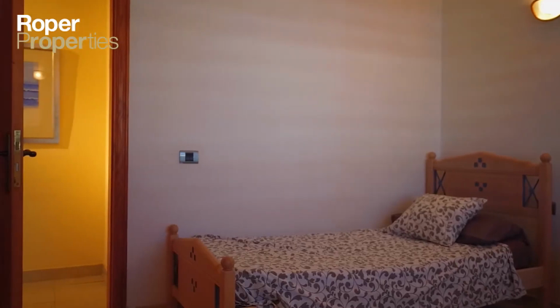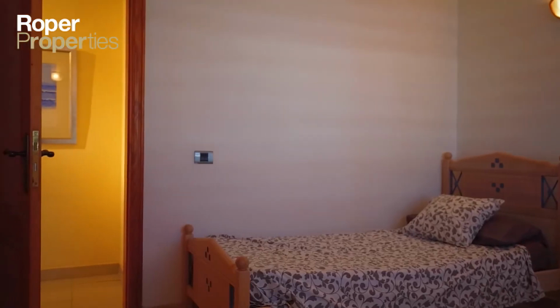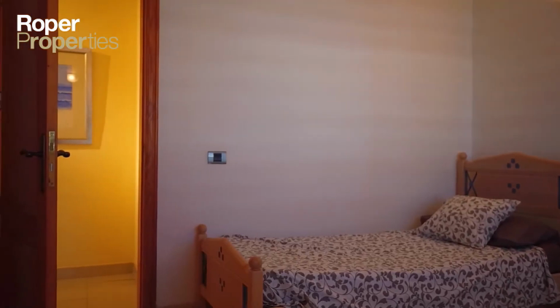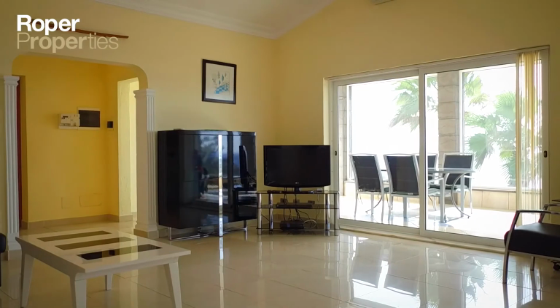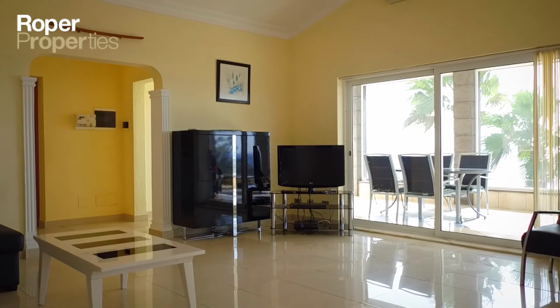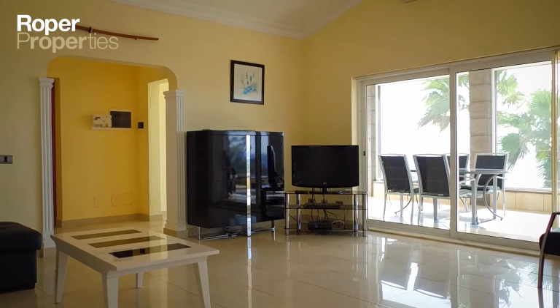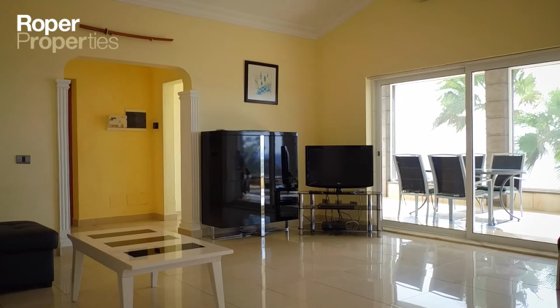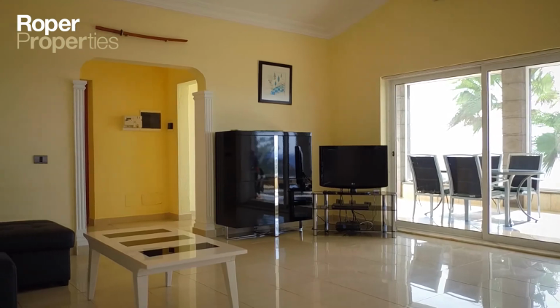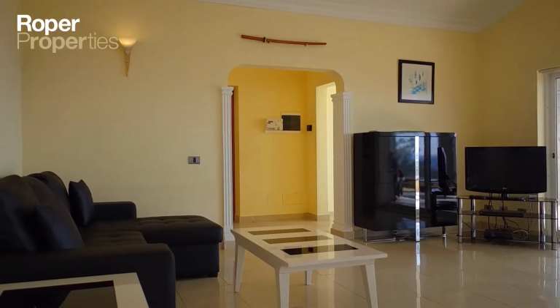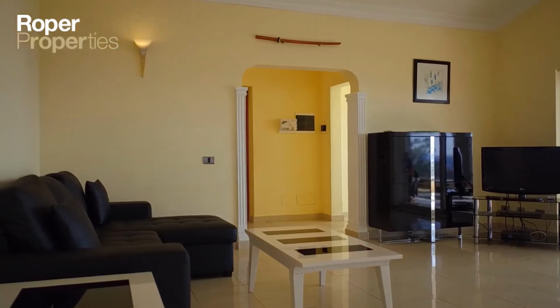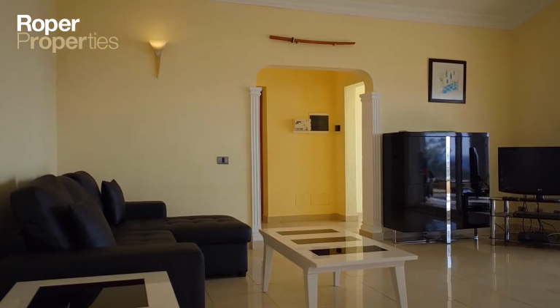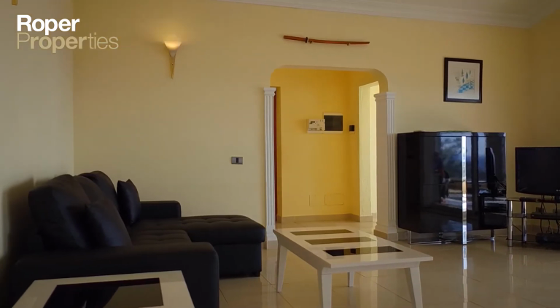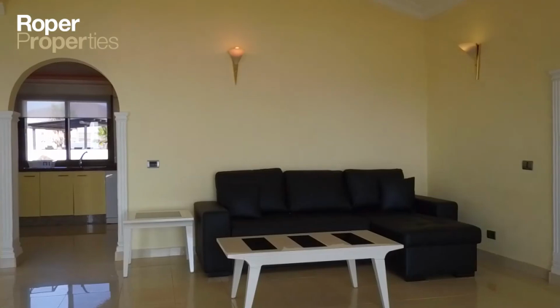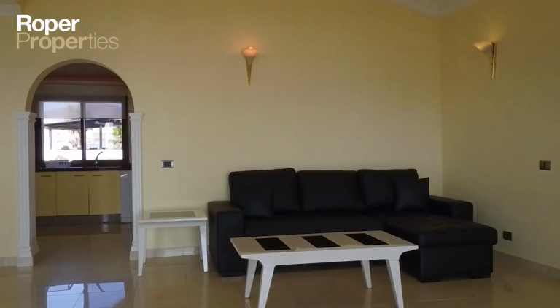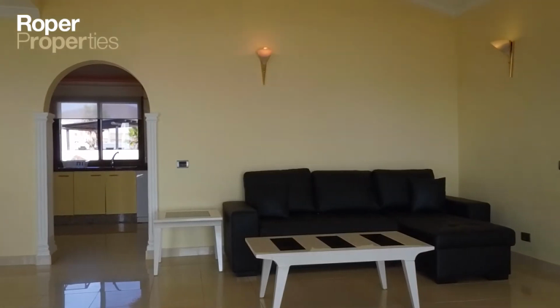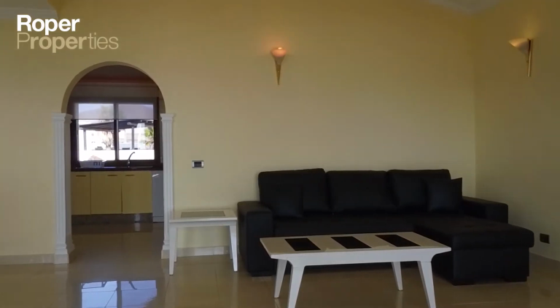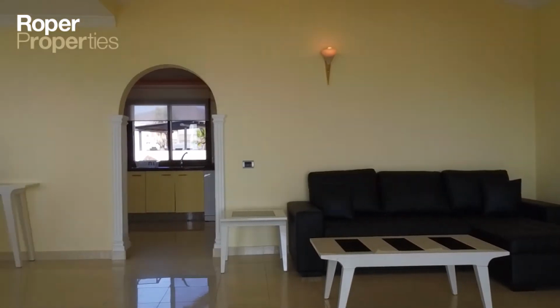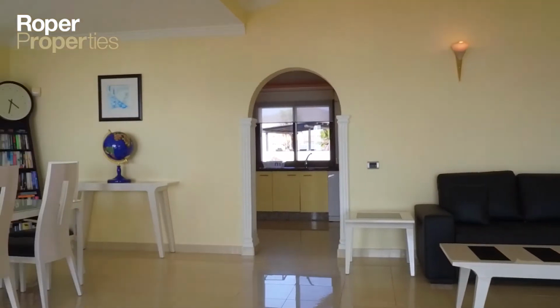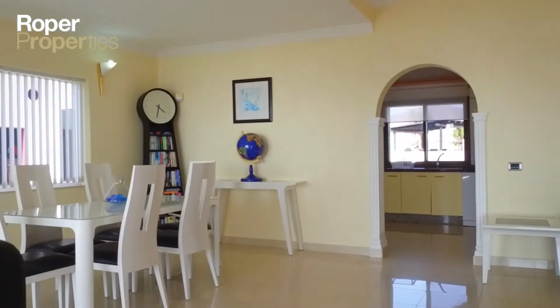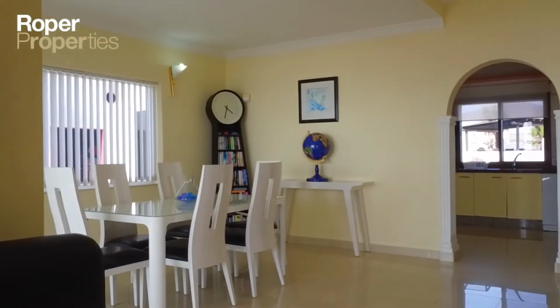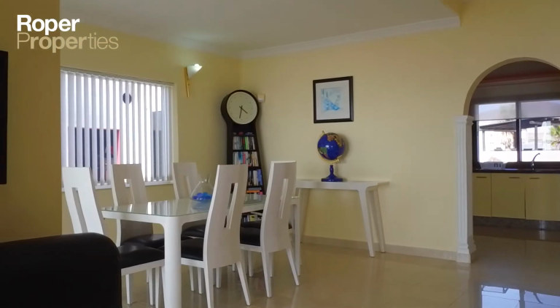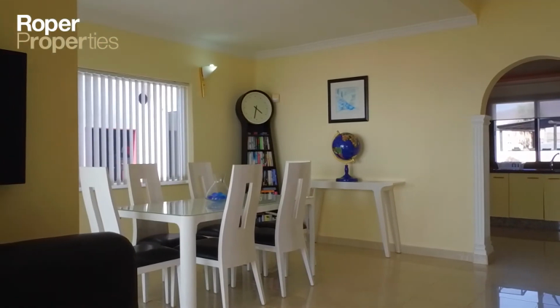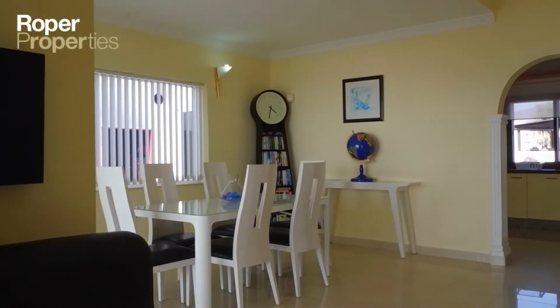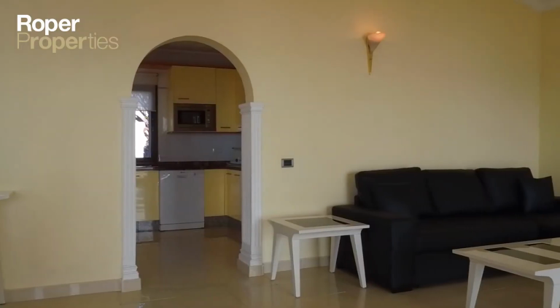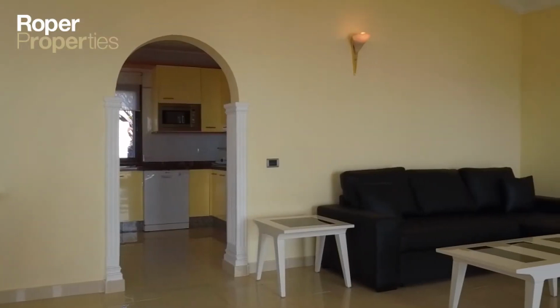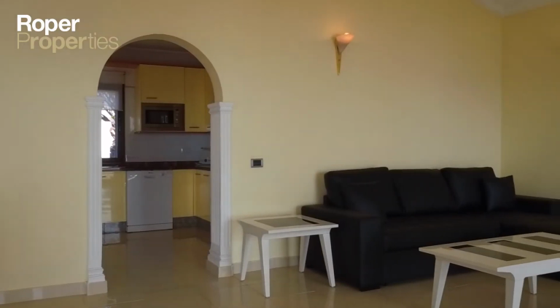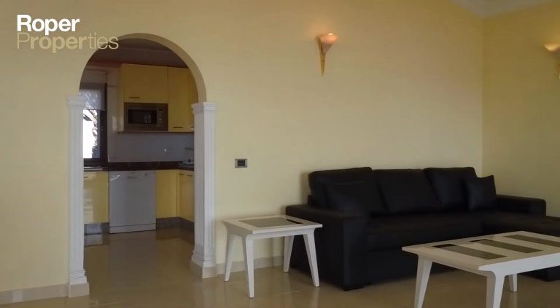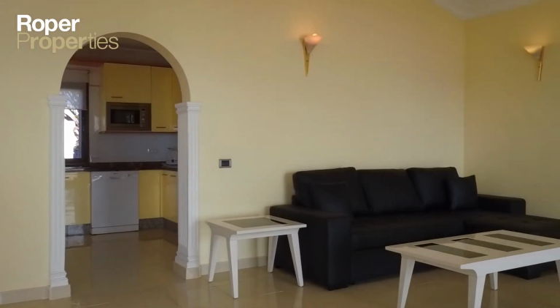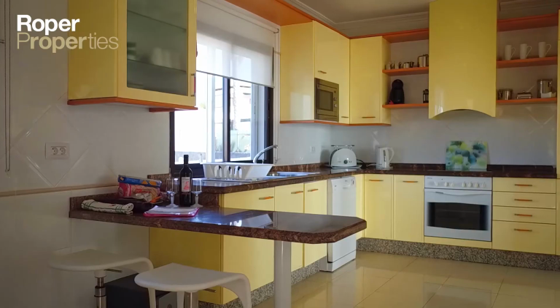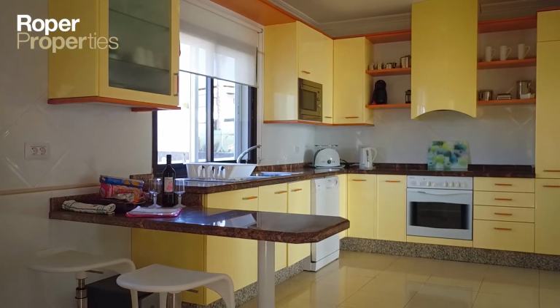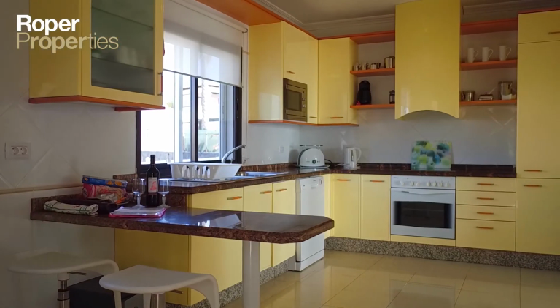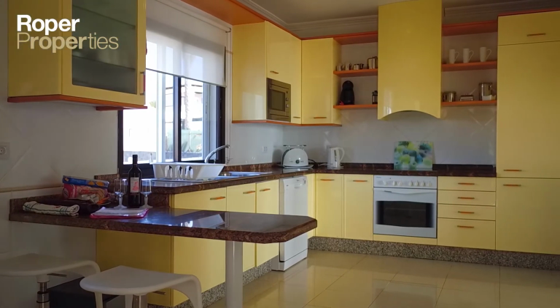To arrange a viewing, visit our offices or email us at info@roper.properties. The only name in property. Established in 1984.